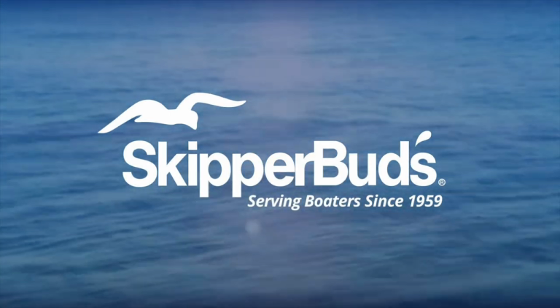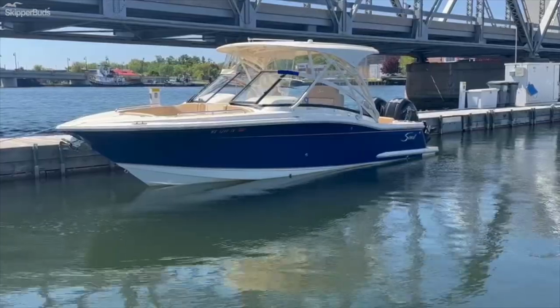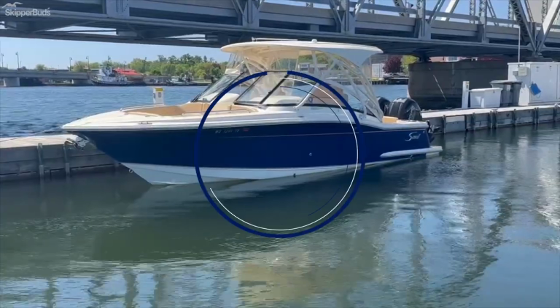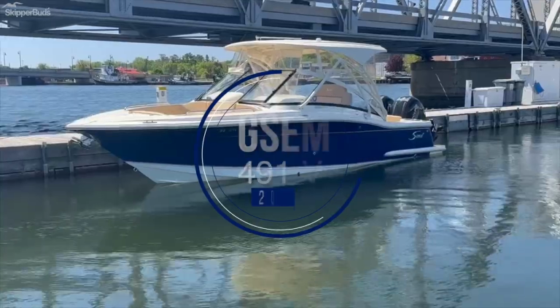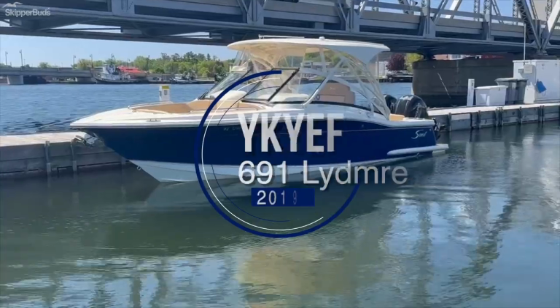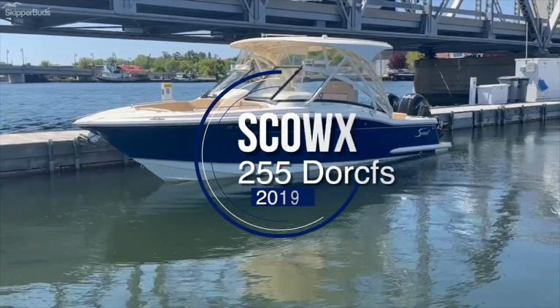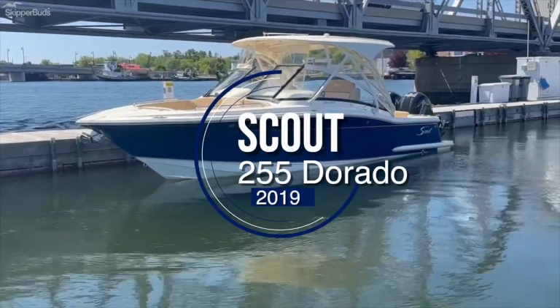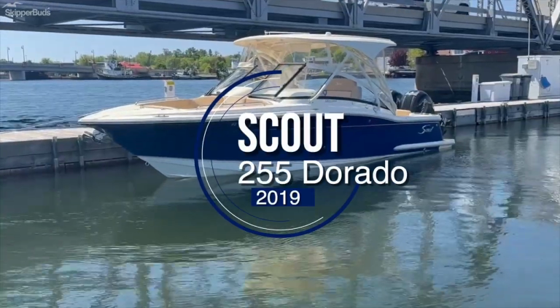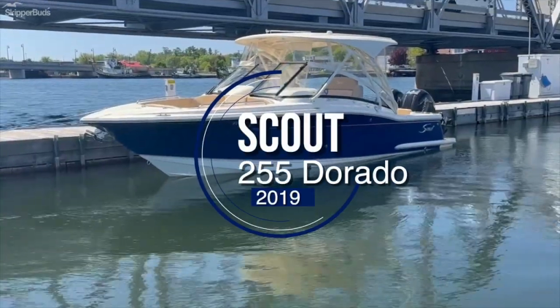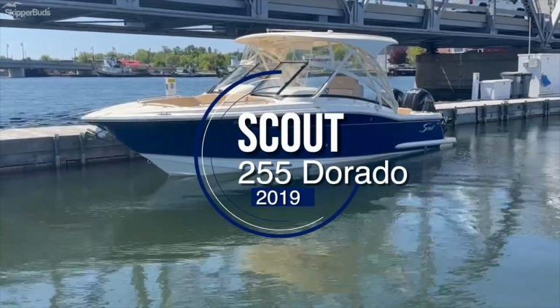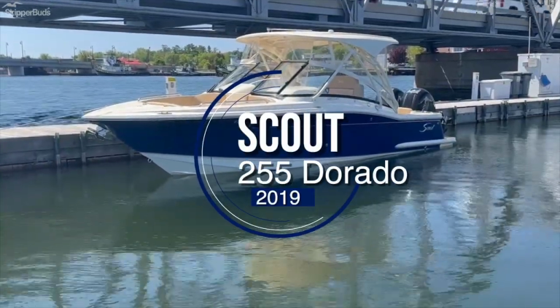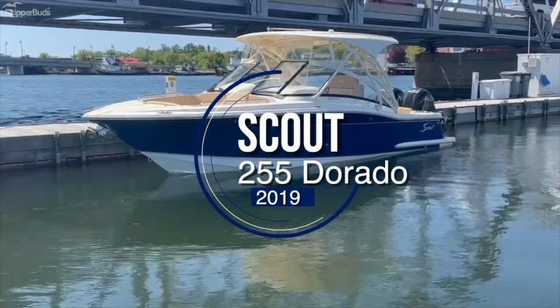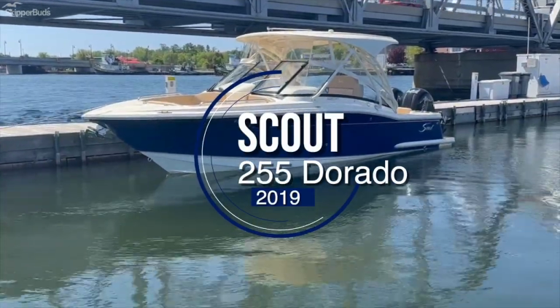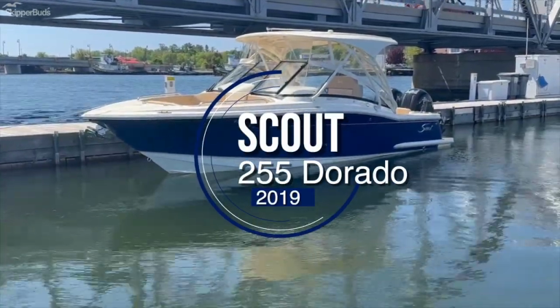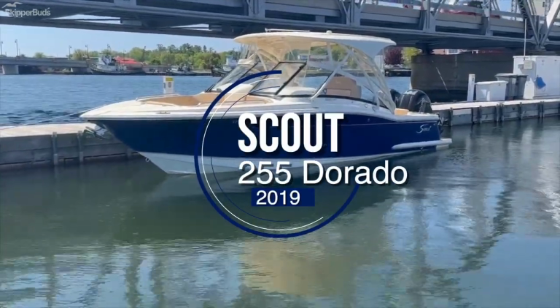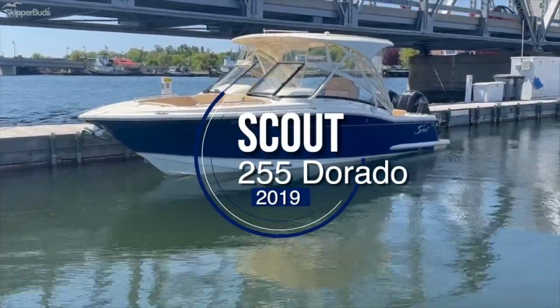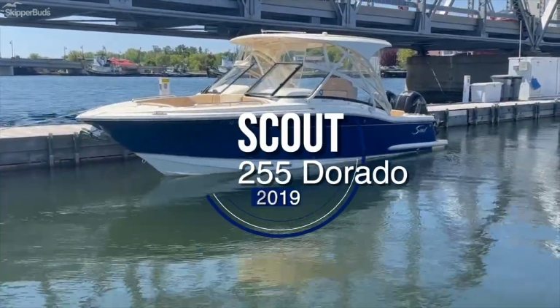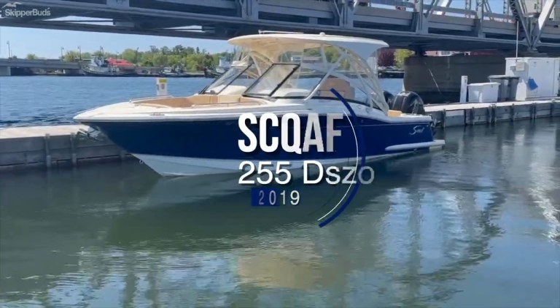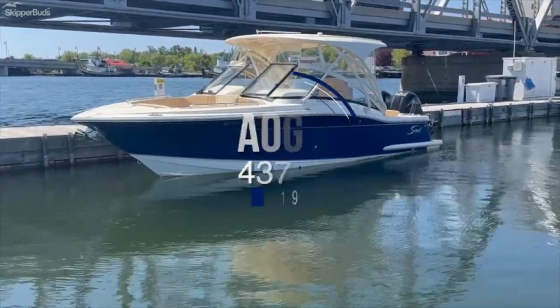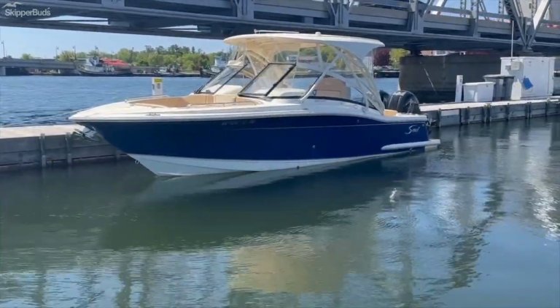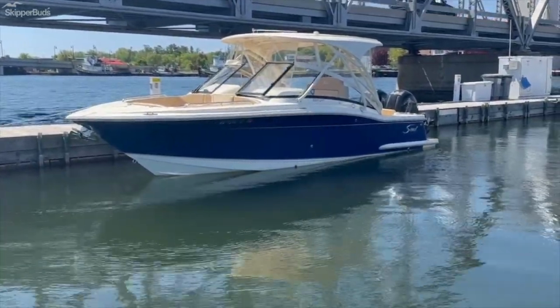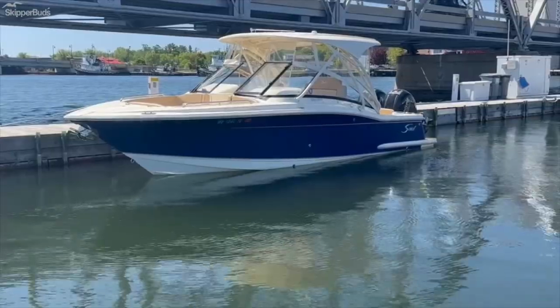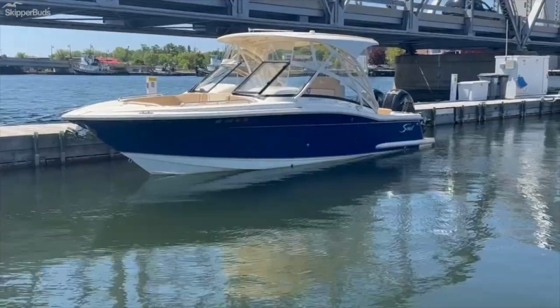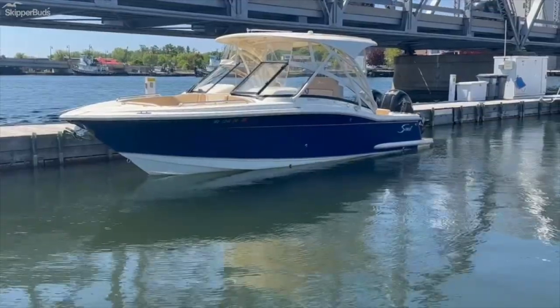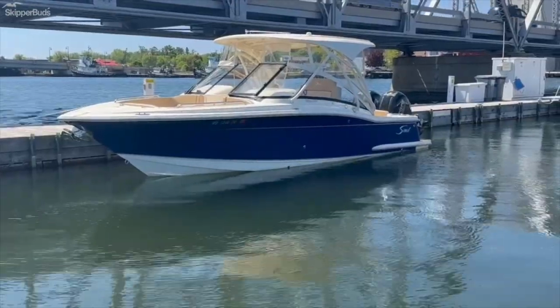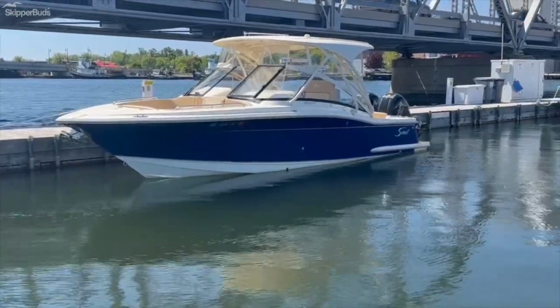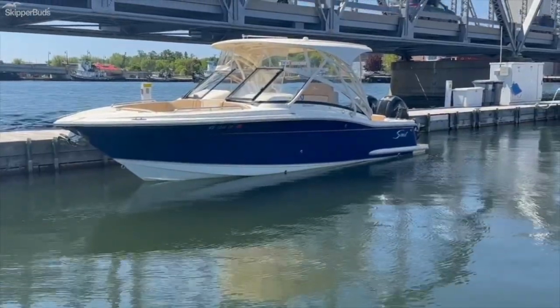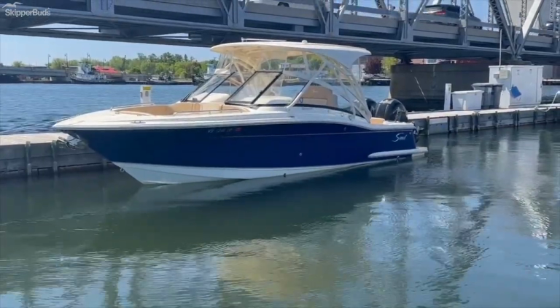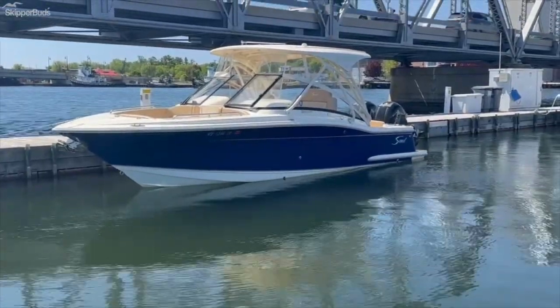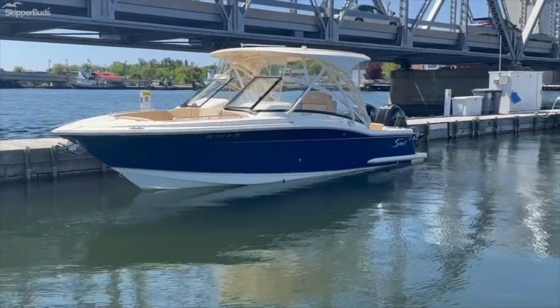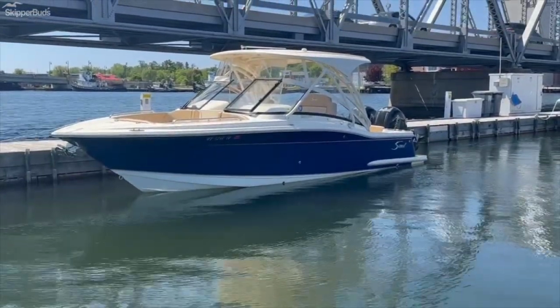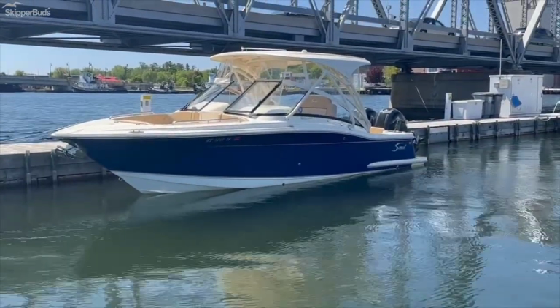Skipper Buds Yacht Center in Sturgeon Bay, Wisconsin. I'm going to take you through our new listing, a 2019 Scout 255 Dorado.